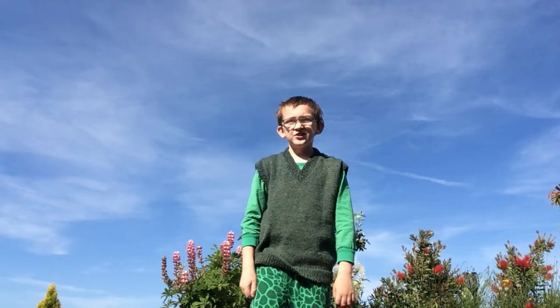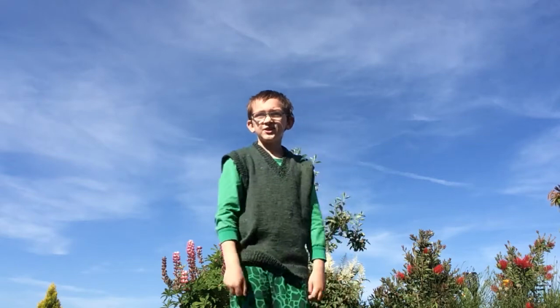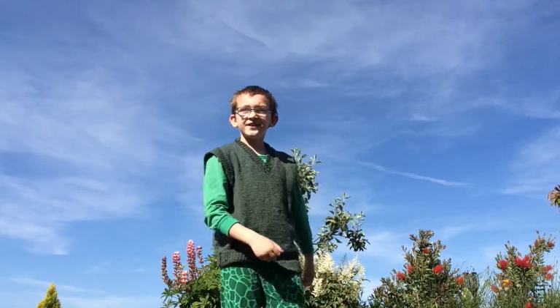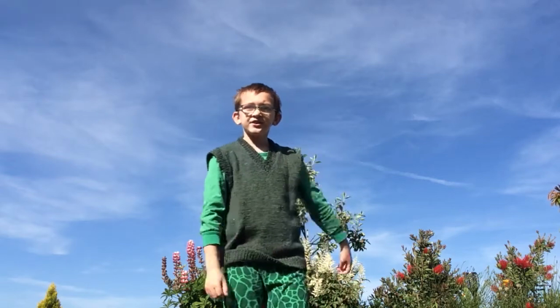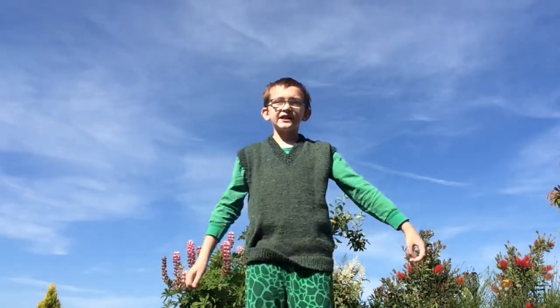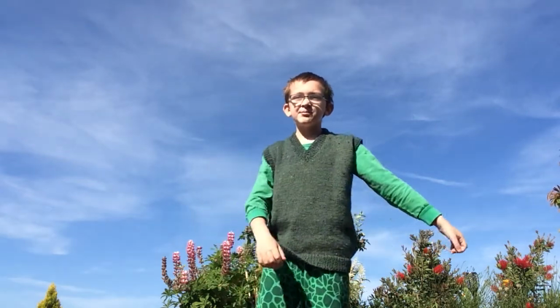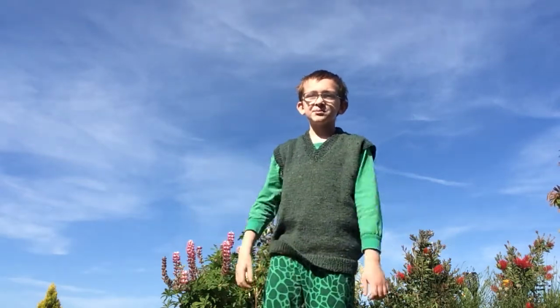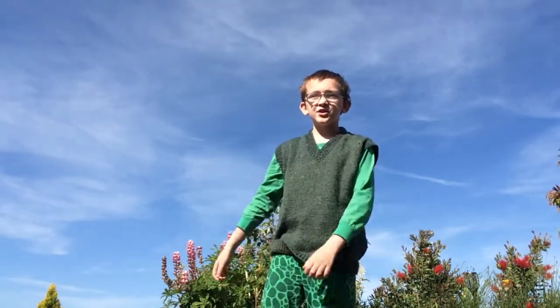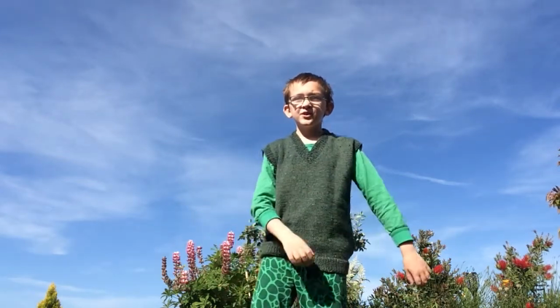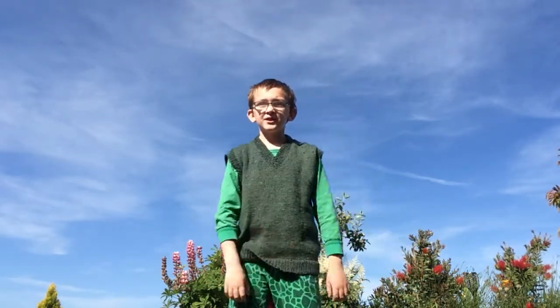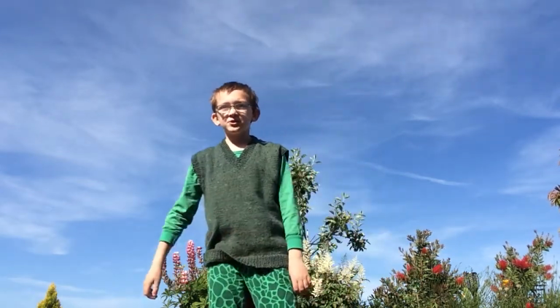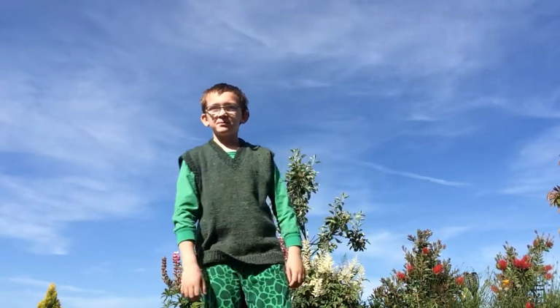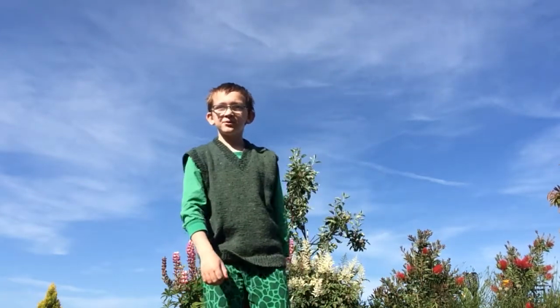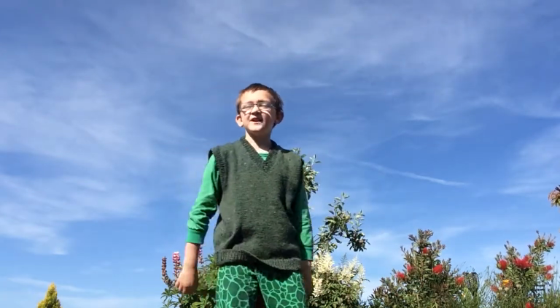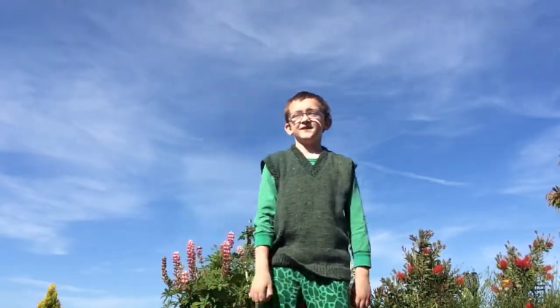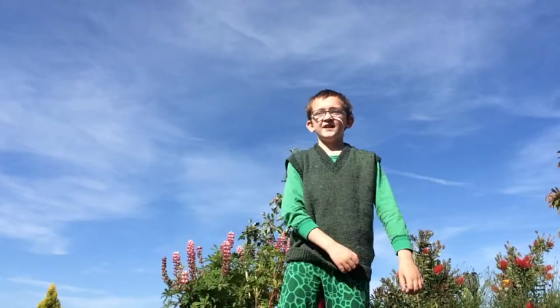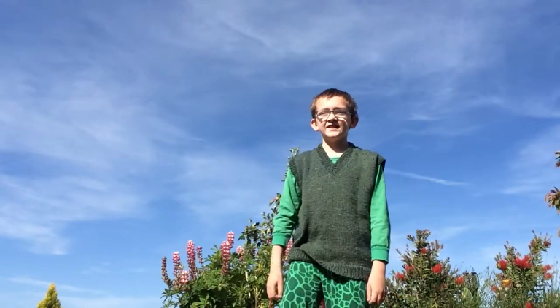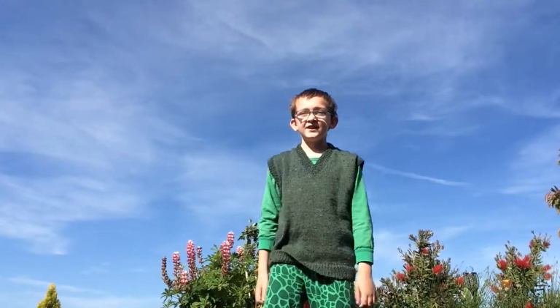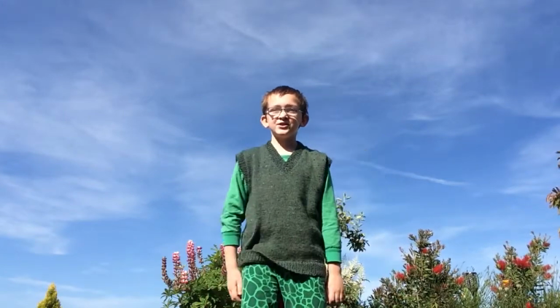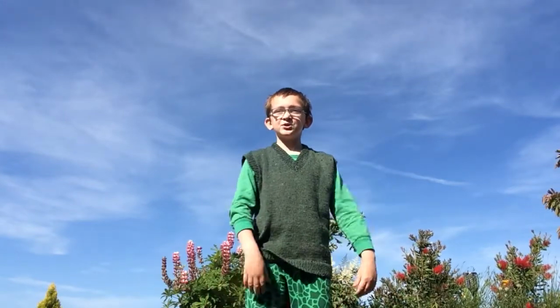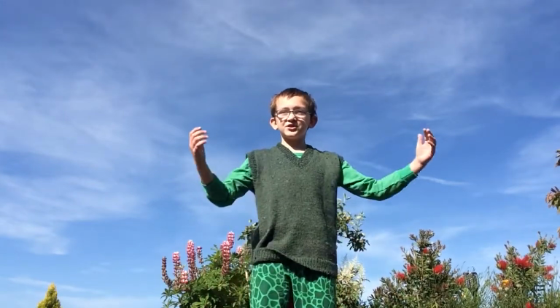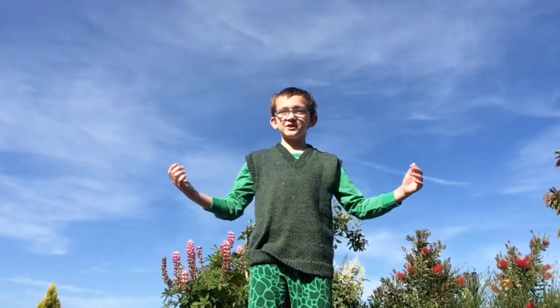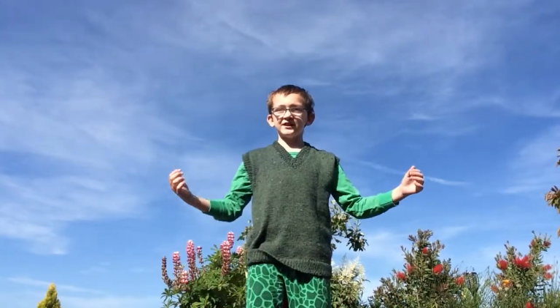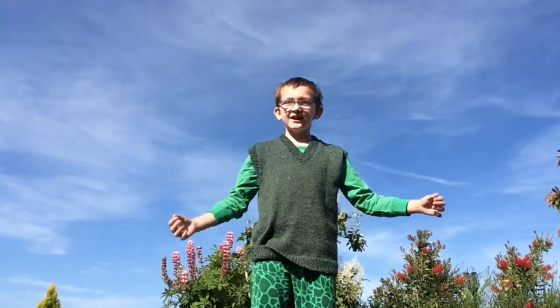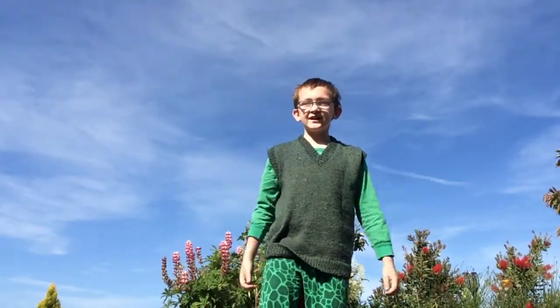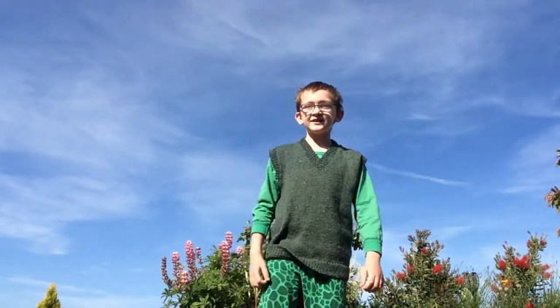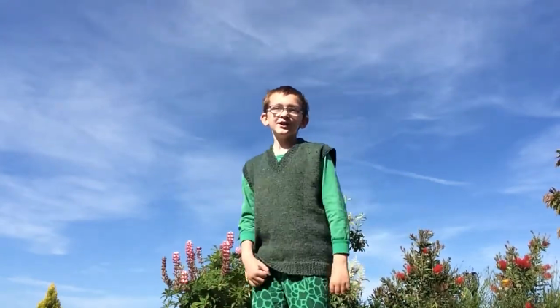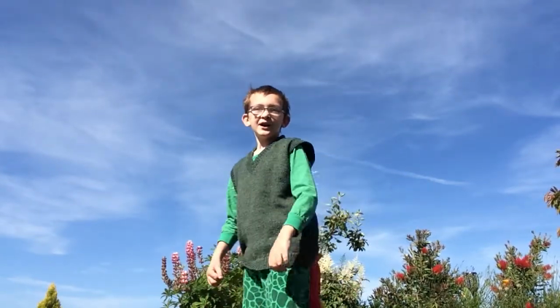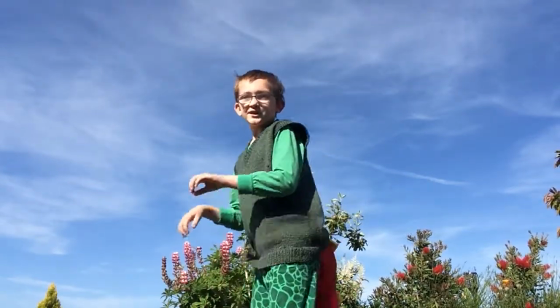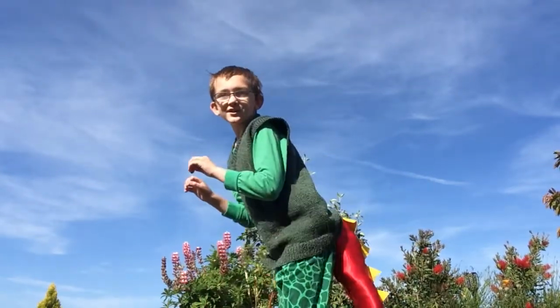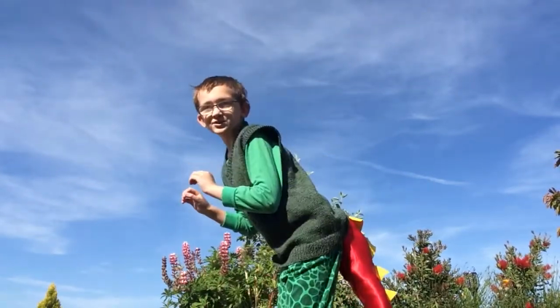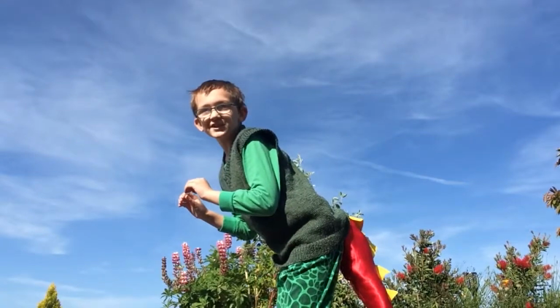Today is the second time this month we're doing PE with Hayden and it's Too Silly Tuesday, and I'm a dinosaur today.